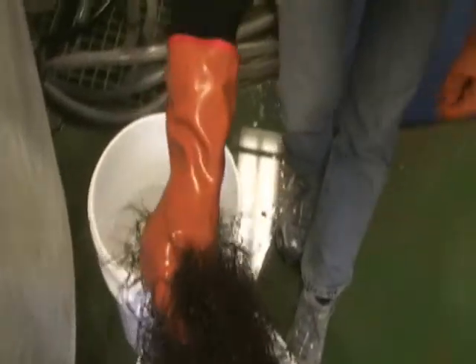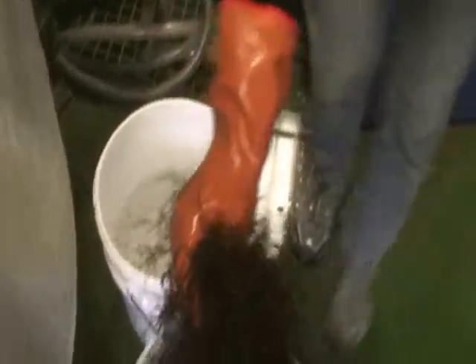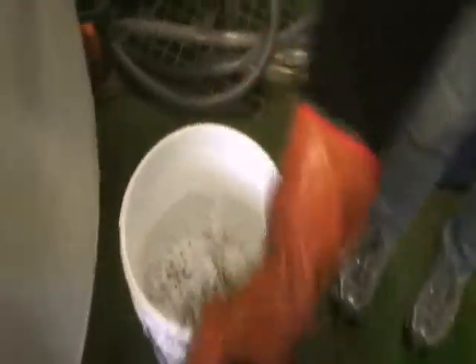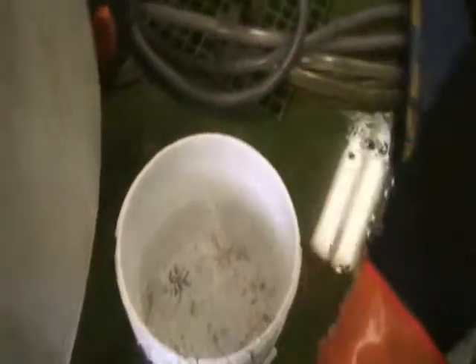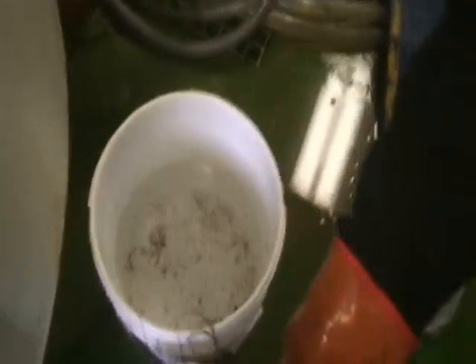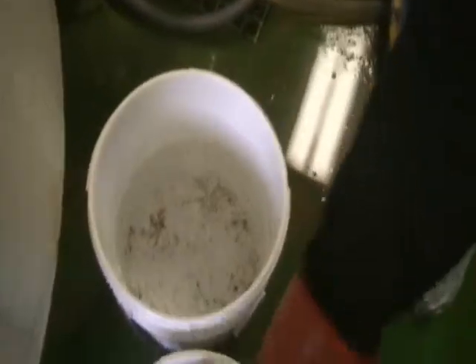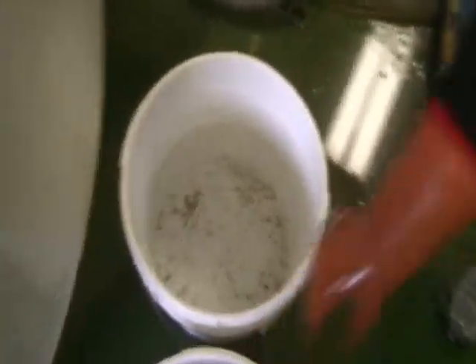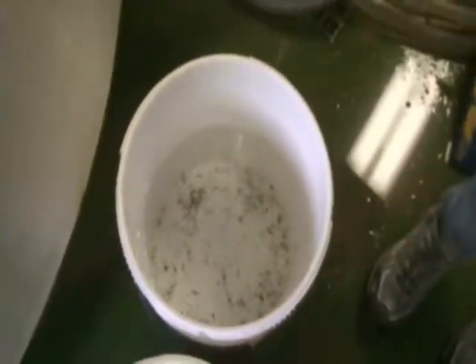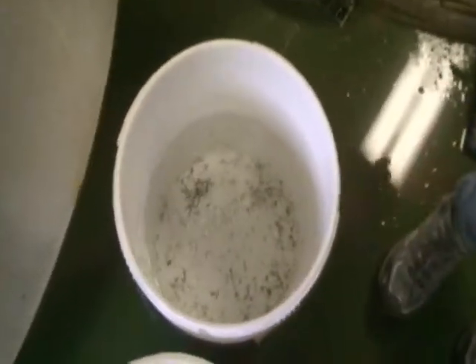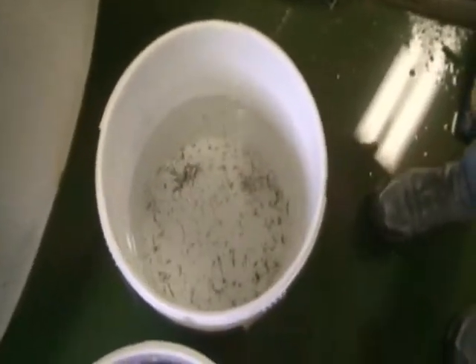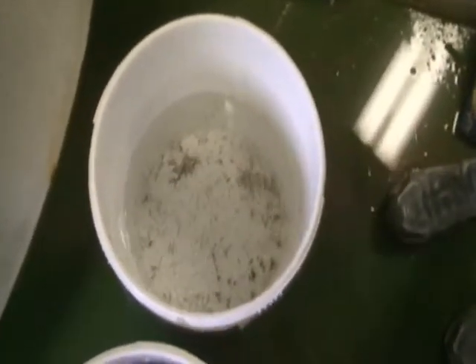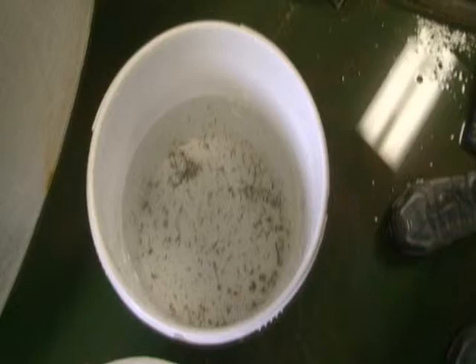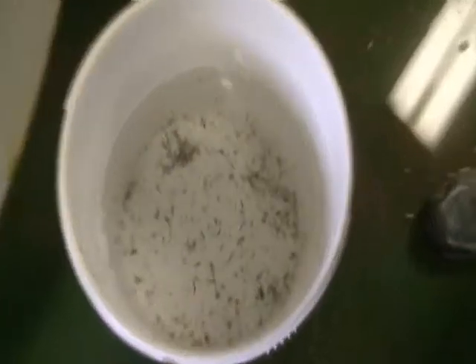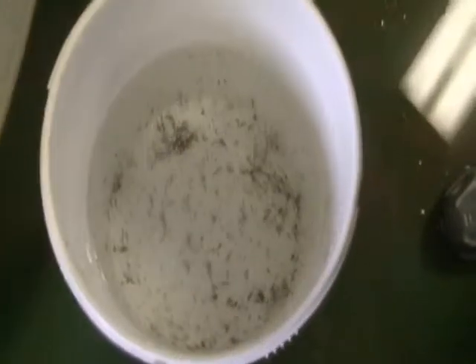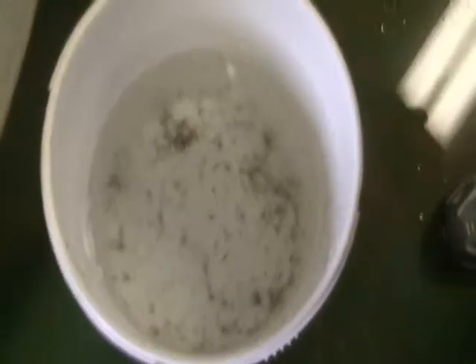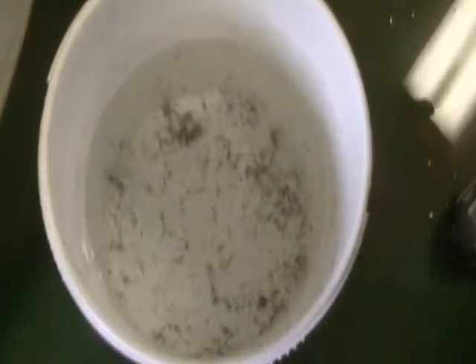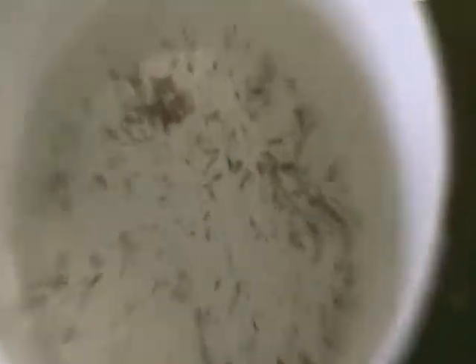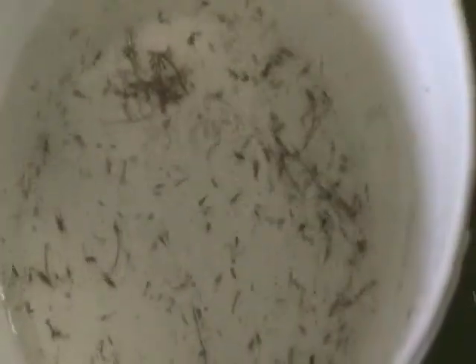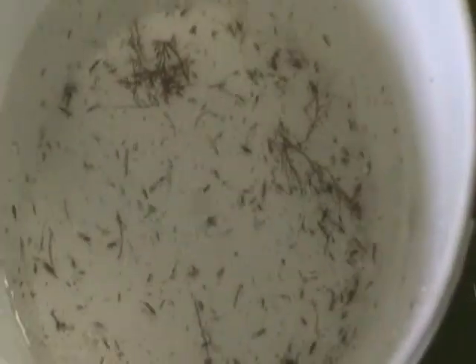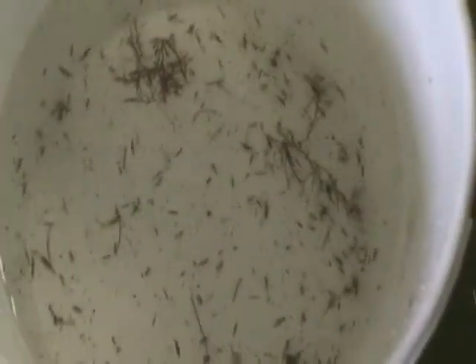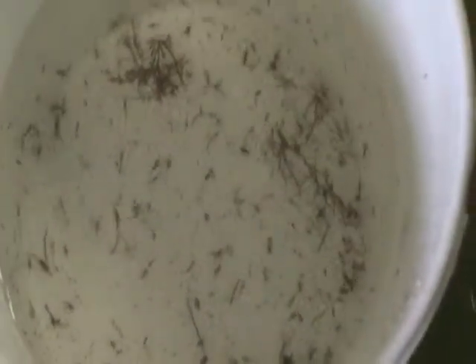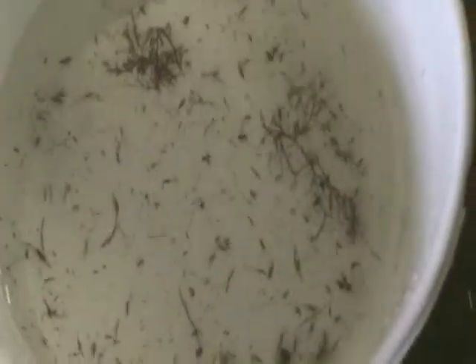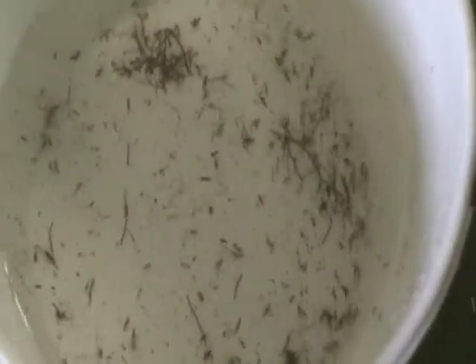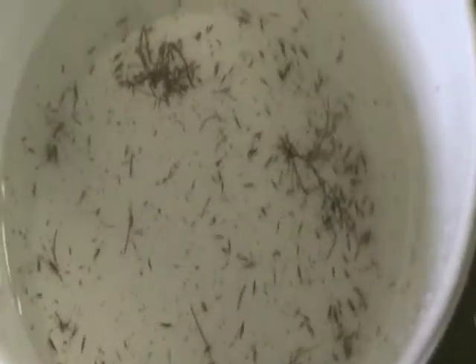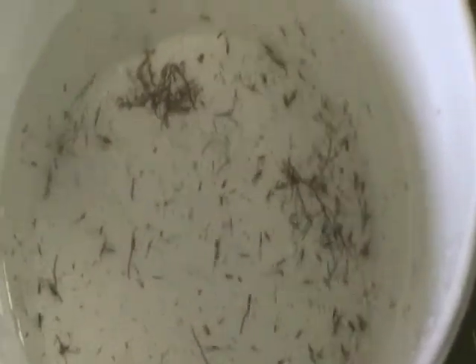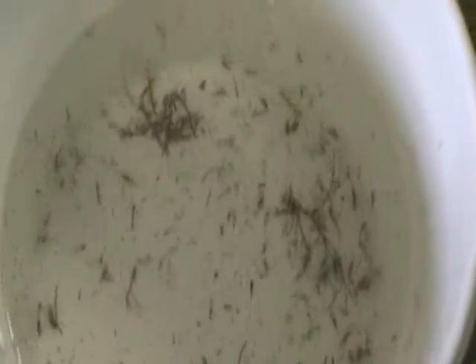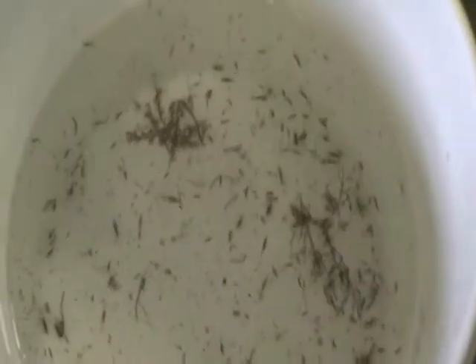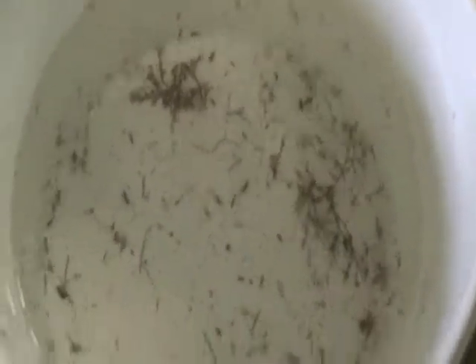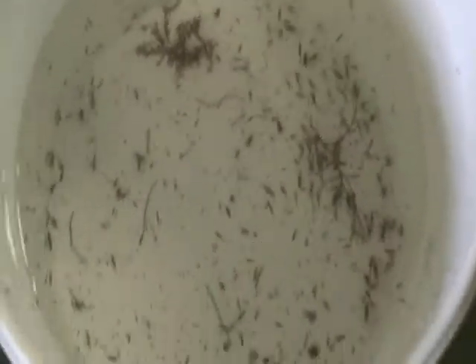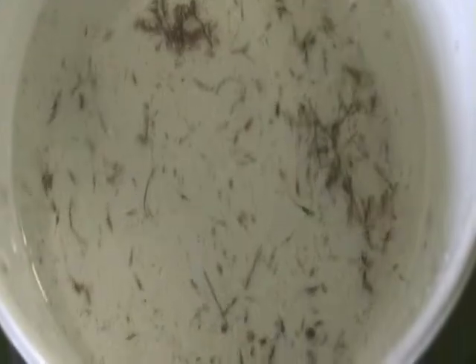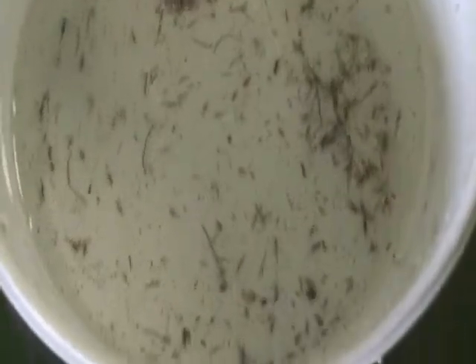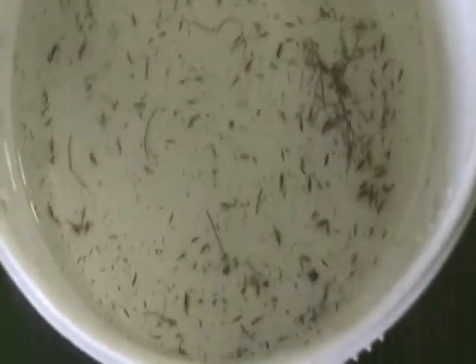In just one dunking, you can see all of the amphipods that Maggie's gotten off of this alga, and through repeated dunking she would get thousands and thousands more.